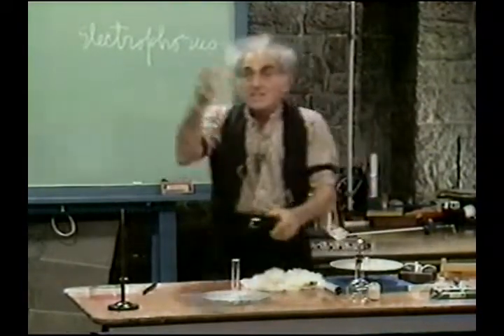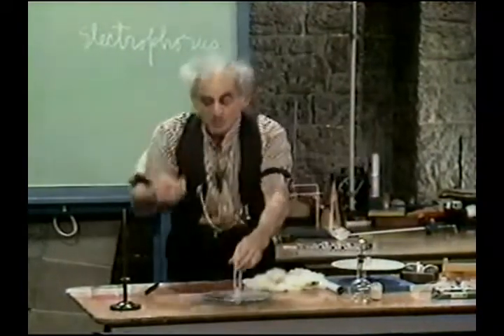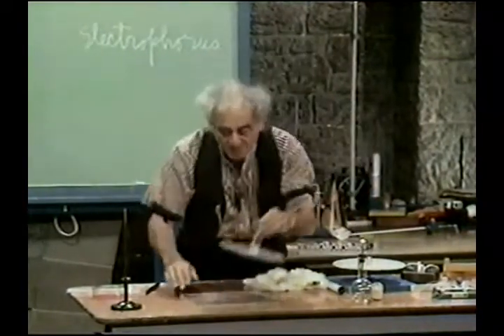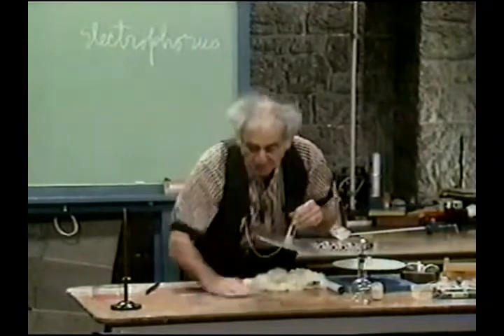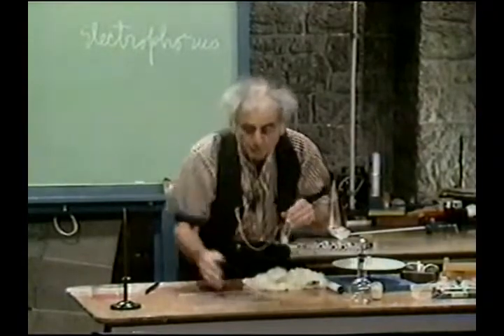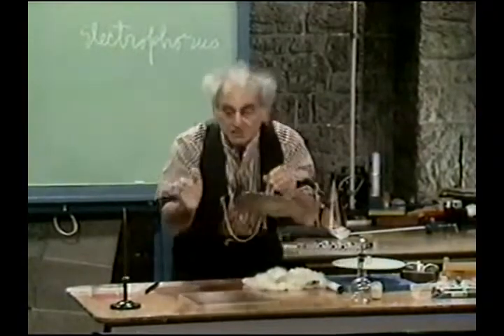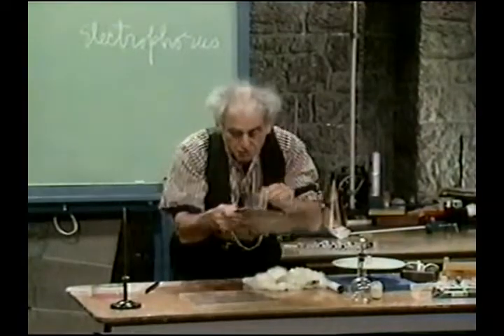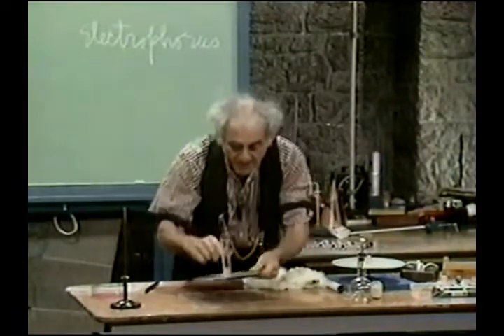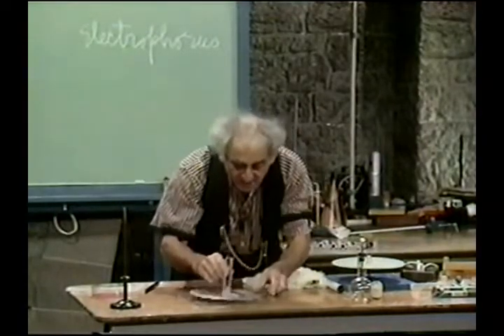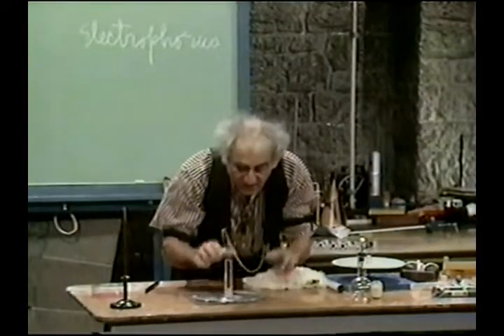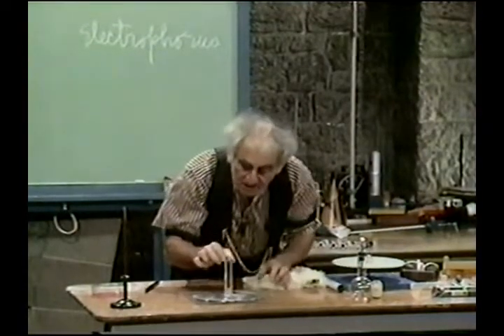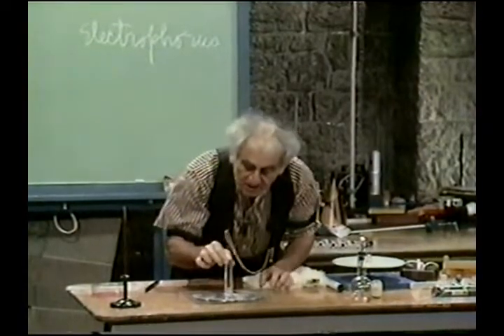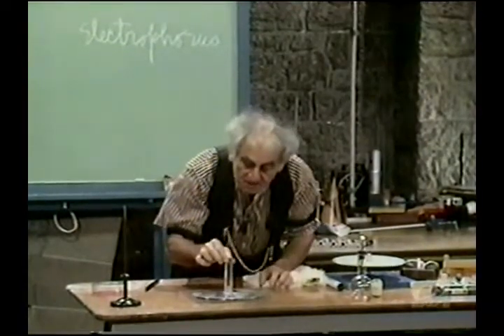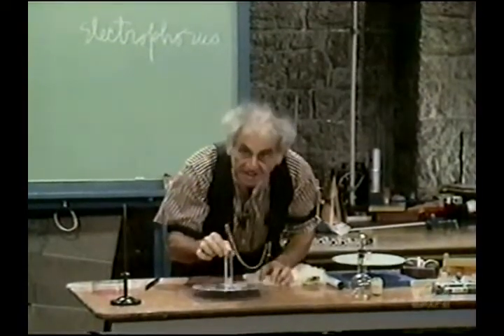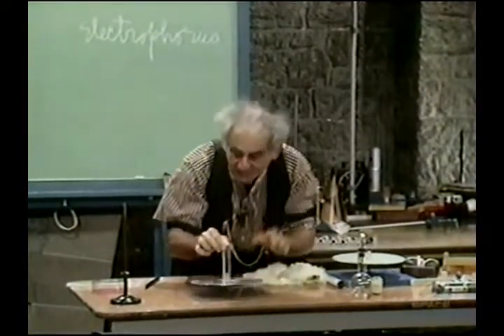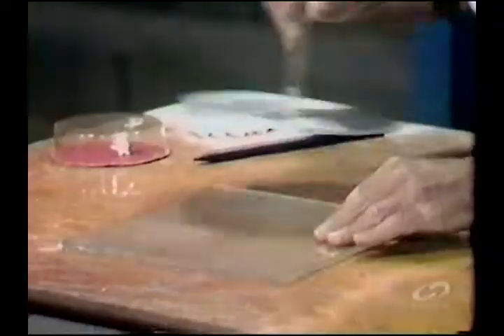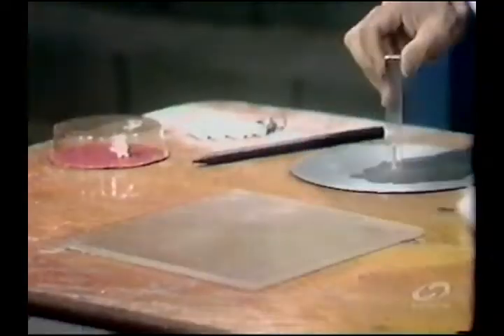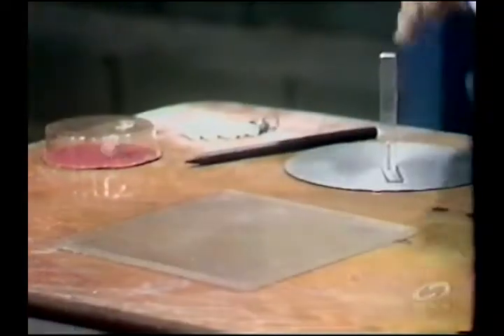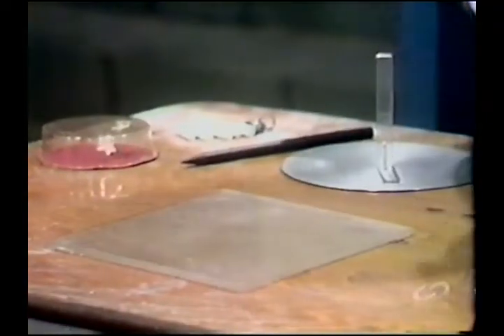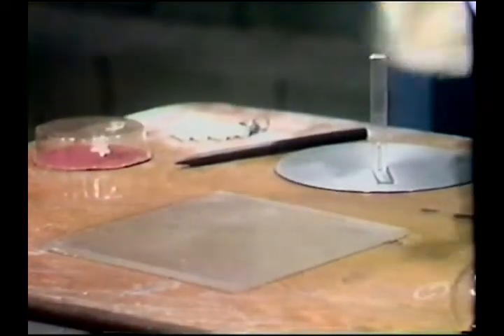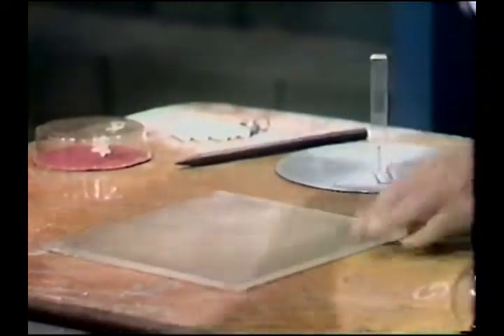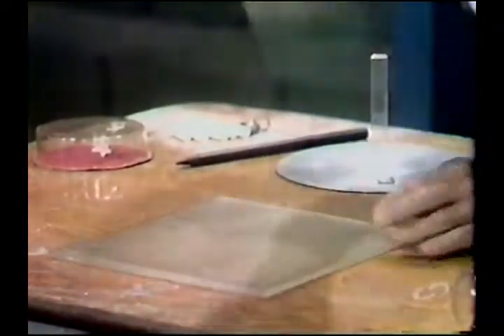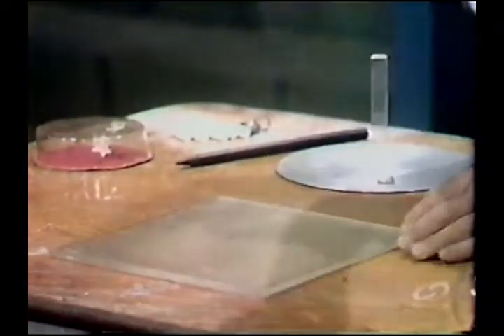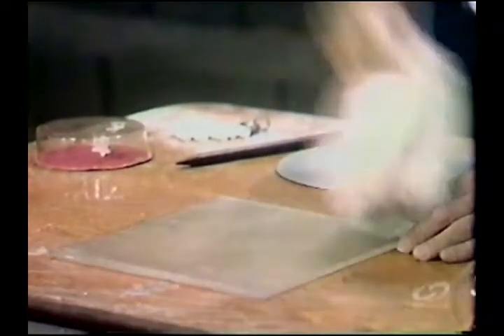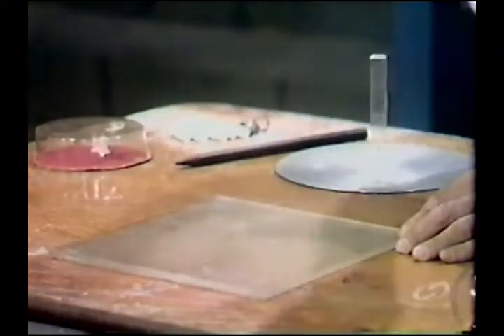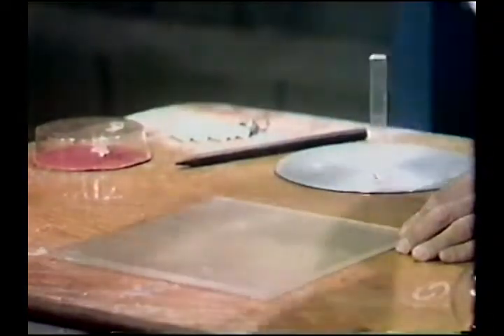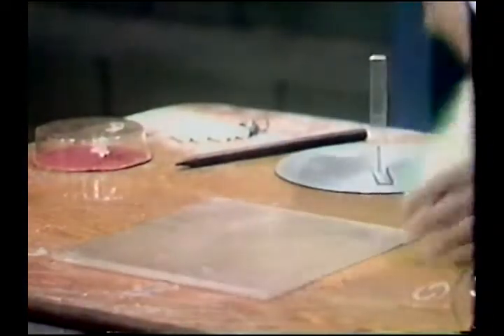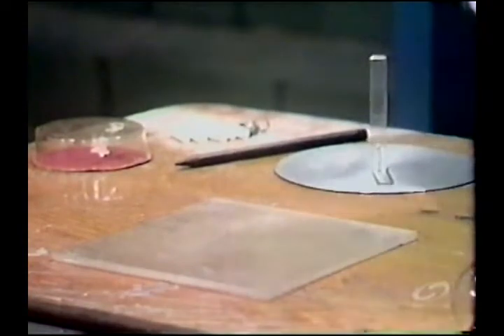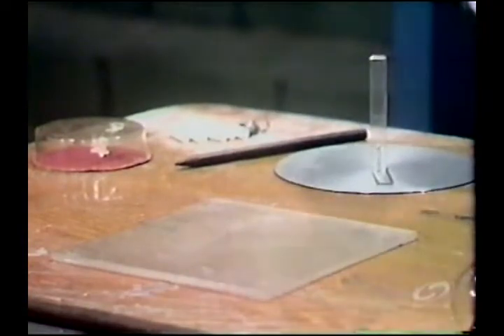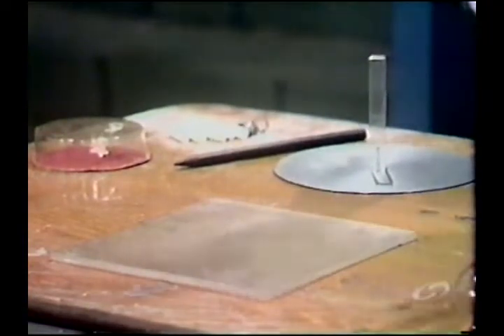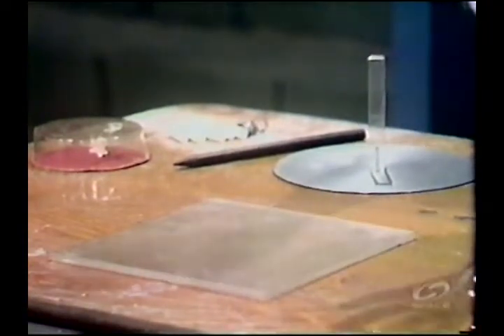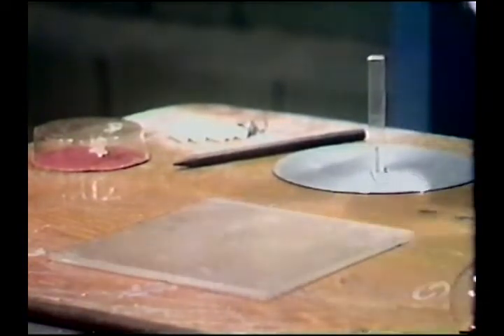Here's what we have. Neutral plate, neutral plate — and I find it so heavy. Now I'm going to do some work. I have separated the electric charges.